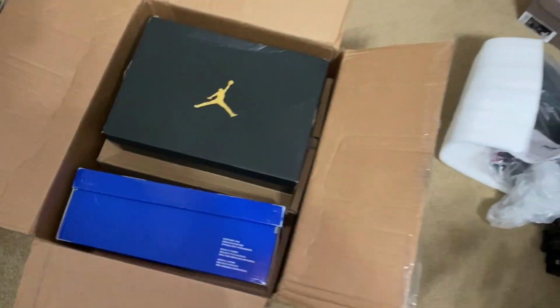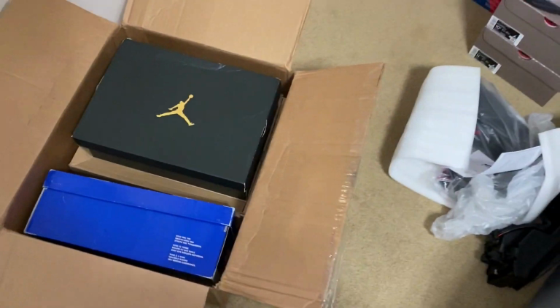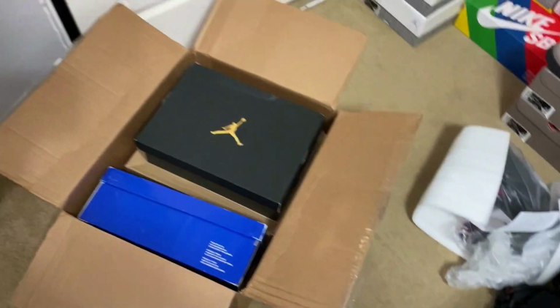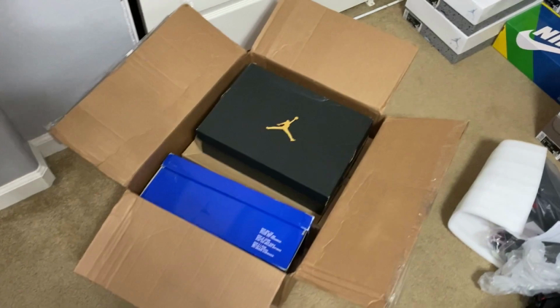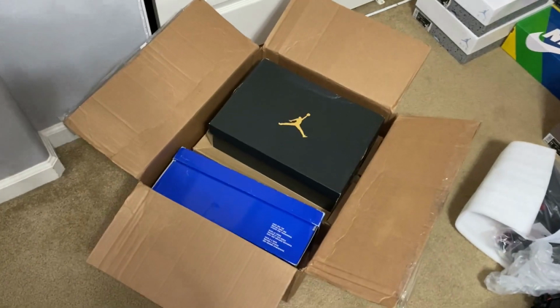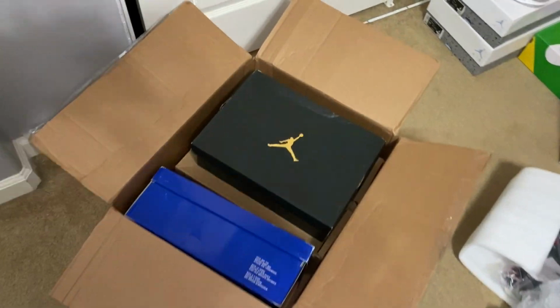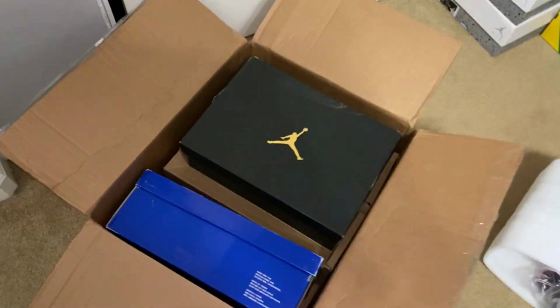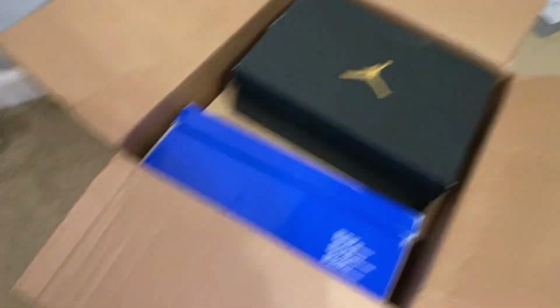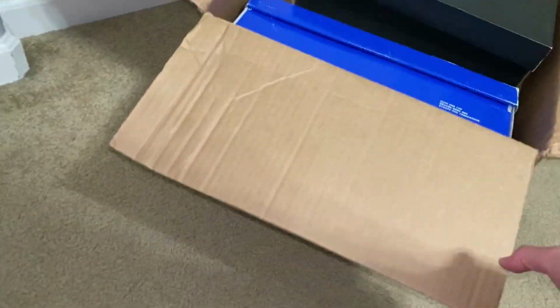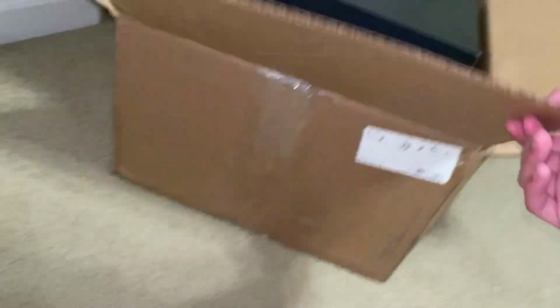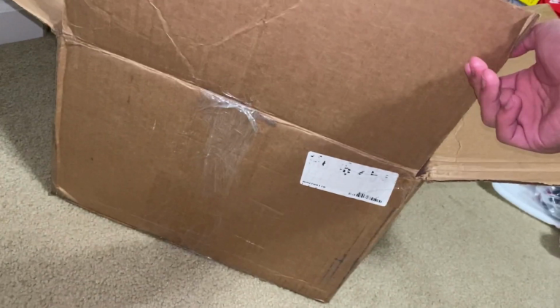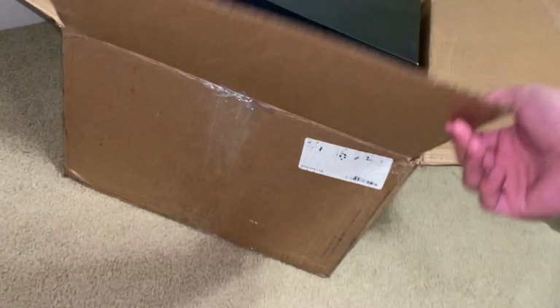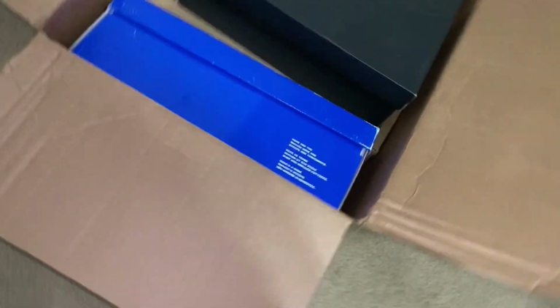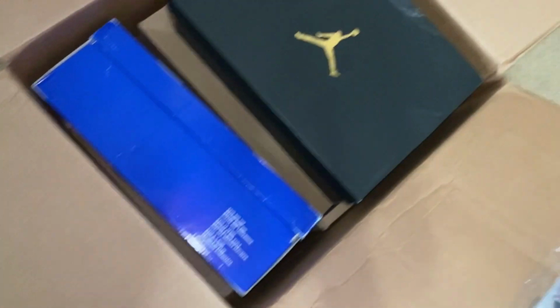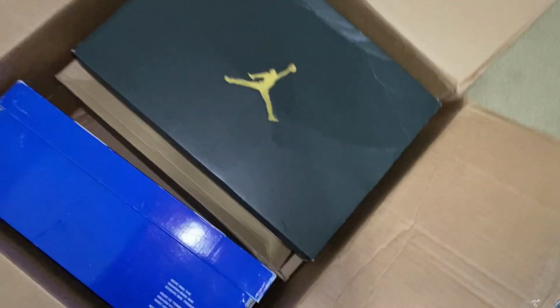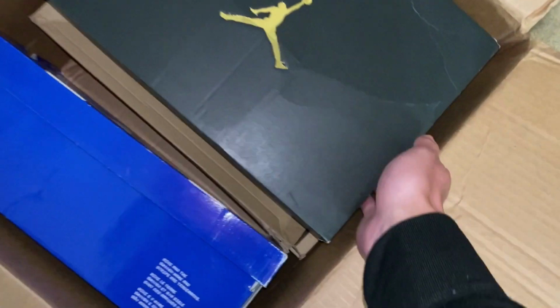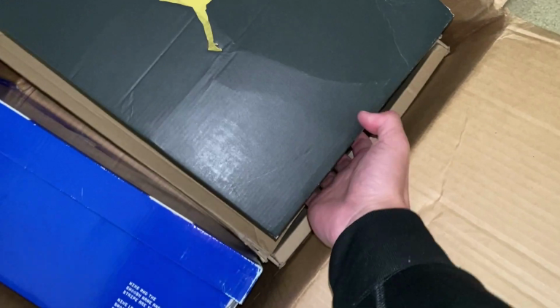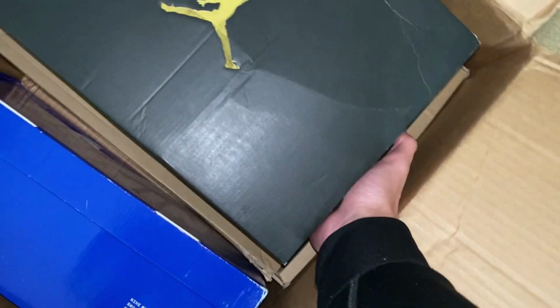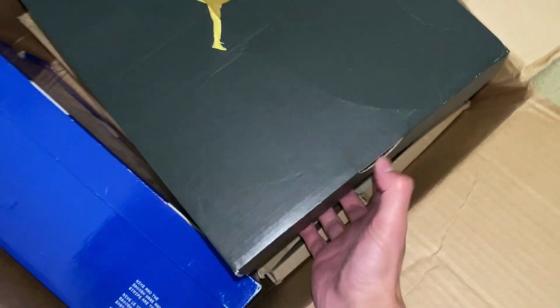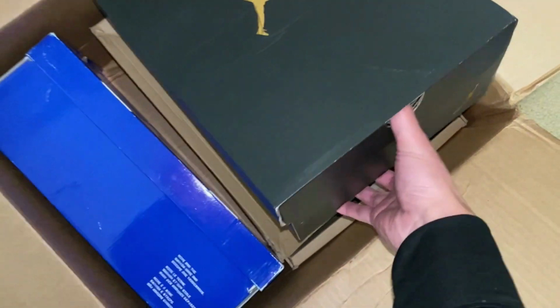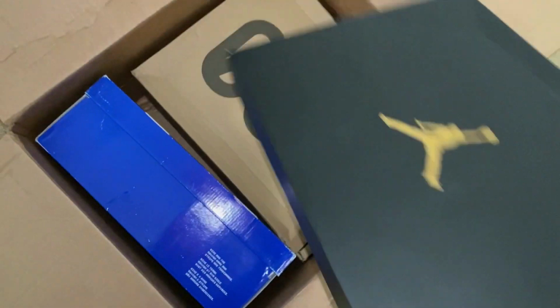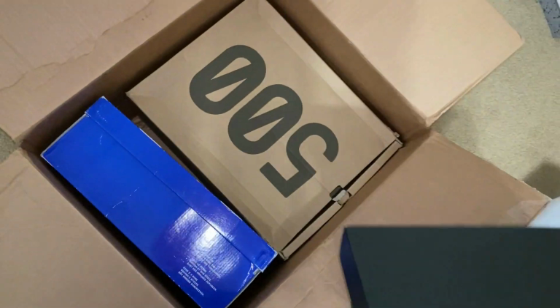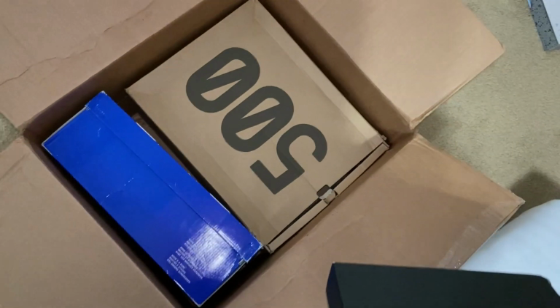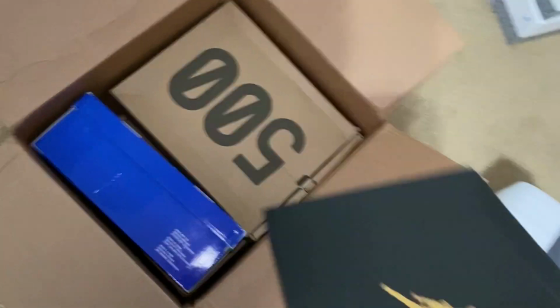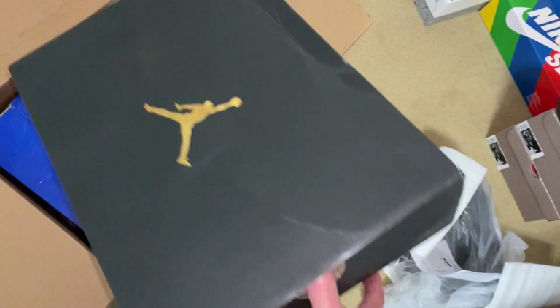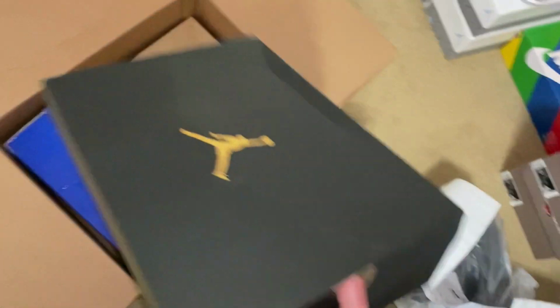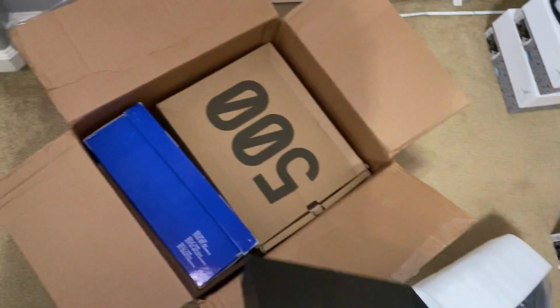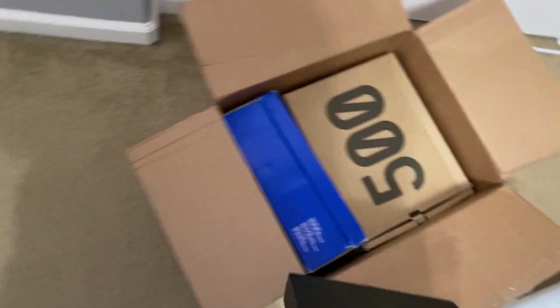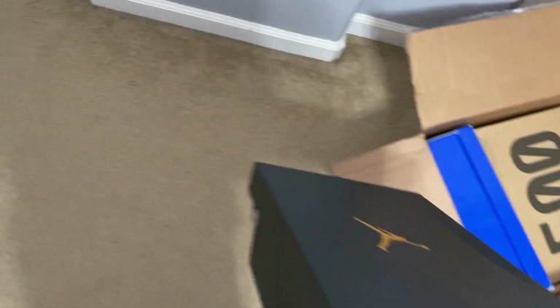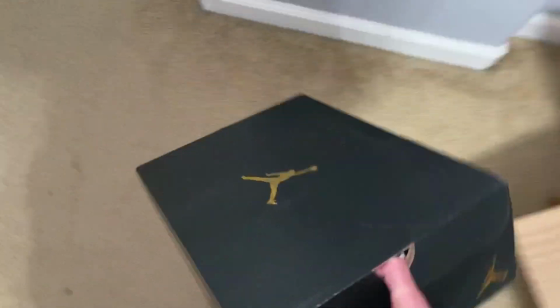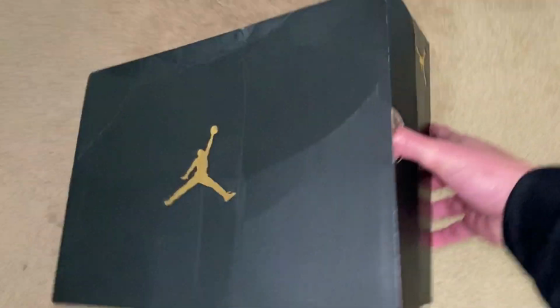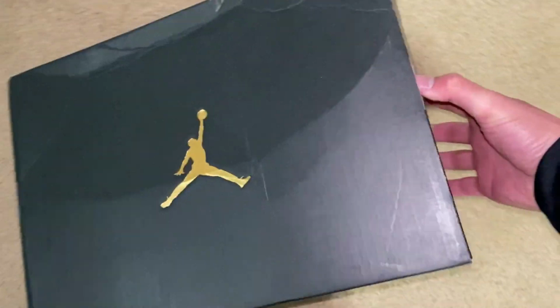Here we go. It's a really small box, so it doesn't look like there's going to be much shoes. We start off with a Jordan box — a bit damaged — then there's a Yeezy 500, and then a blue box. So just three shoes in this mystery box.